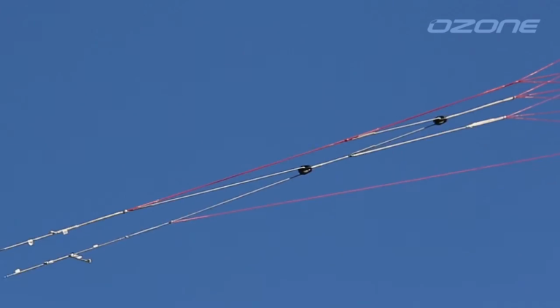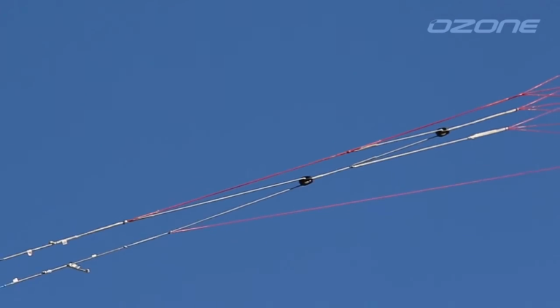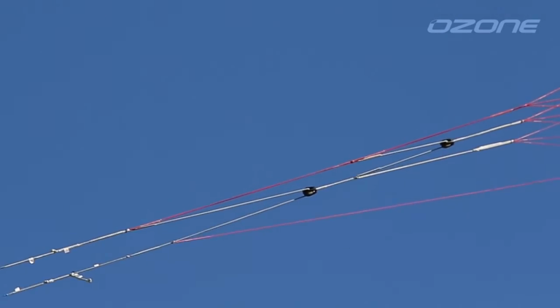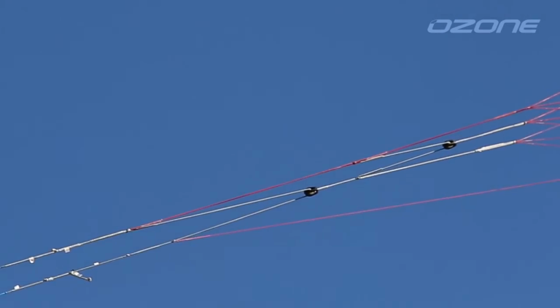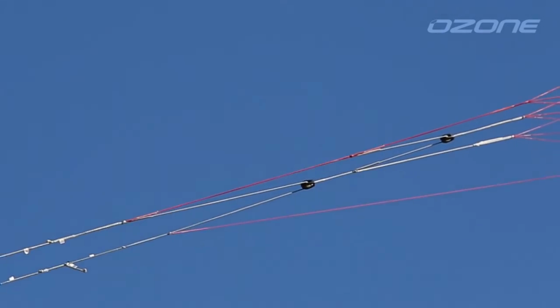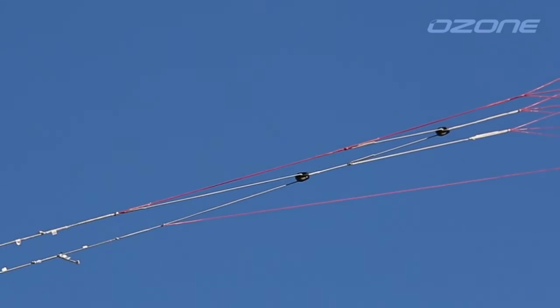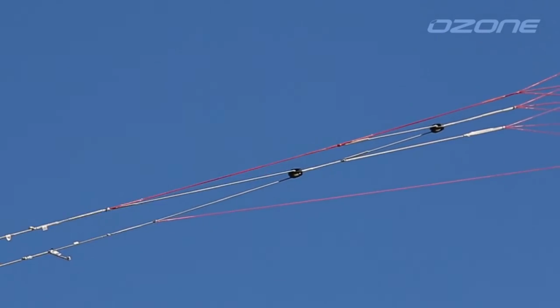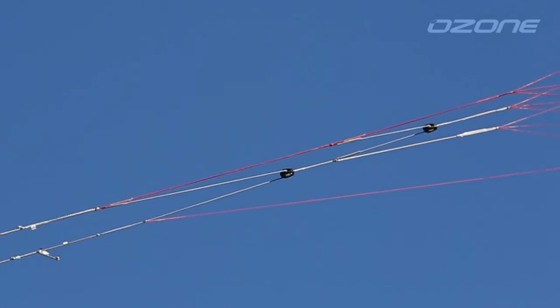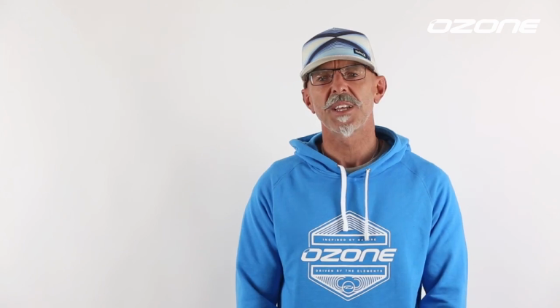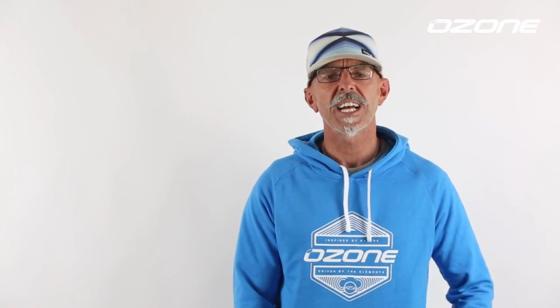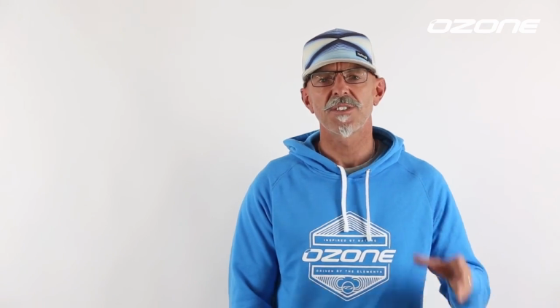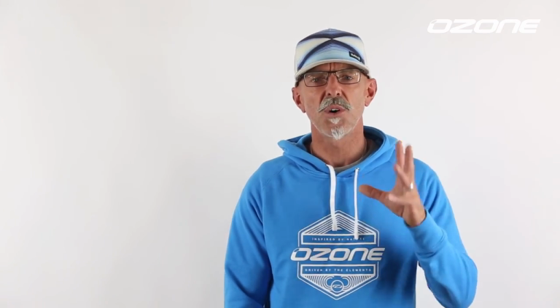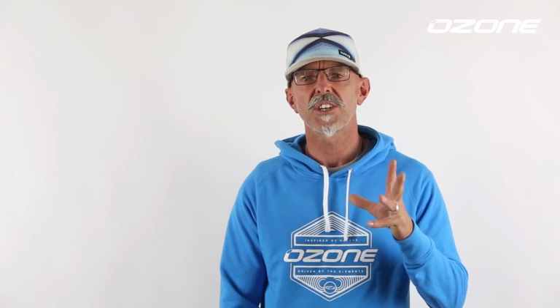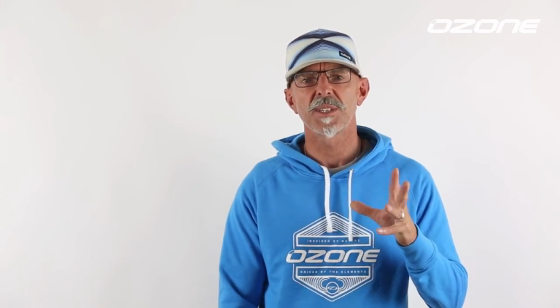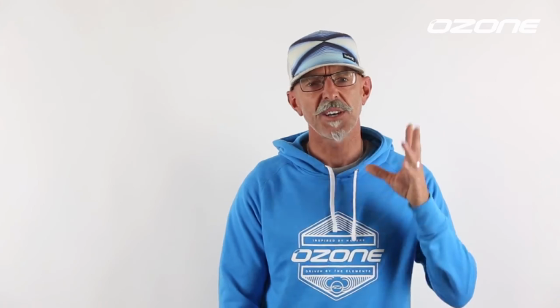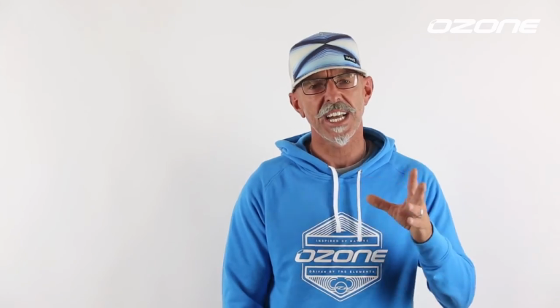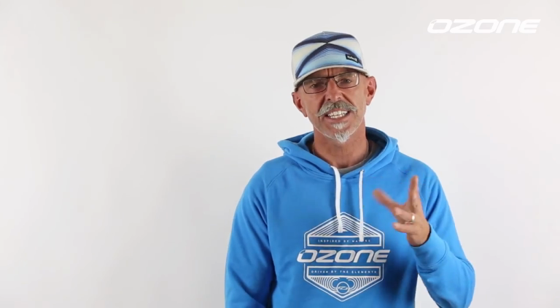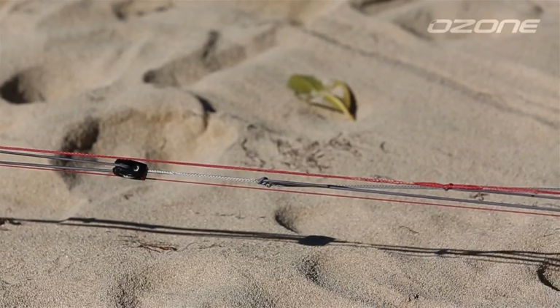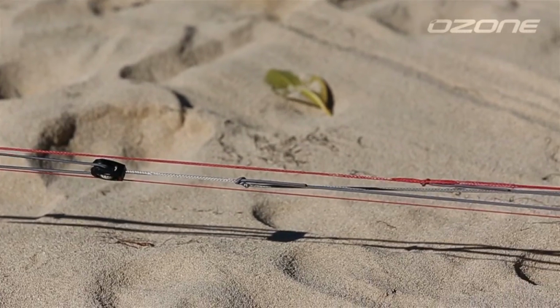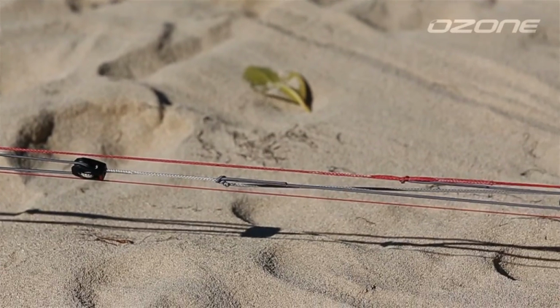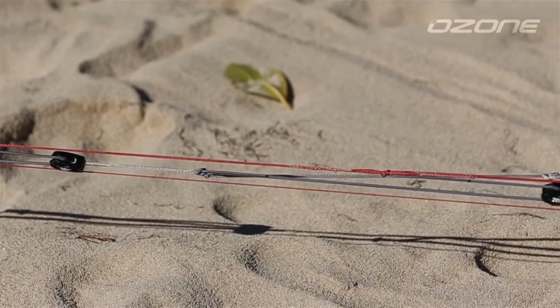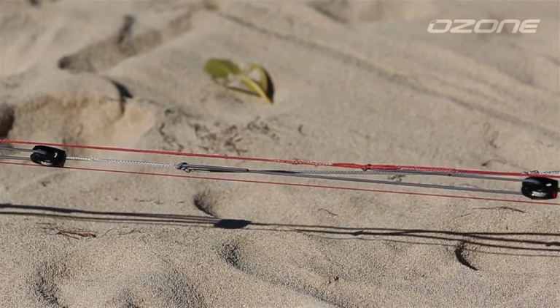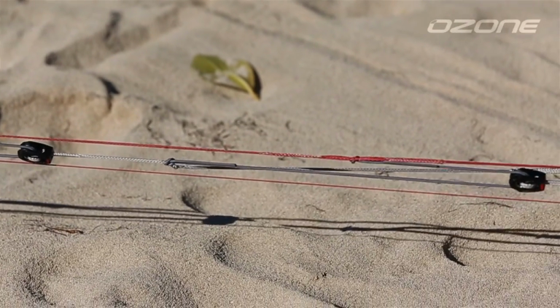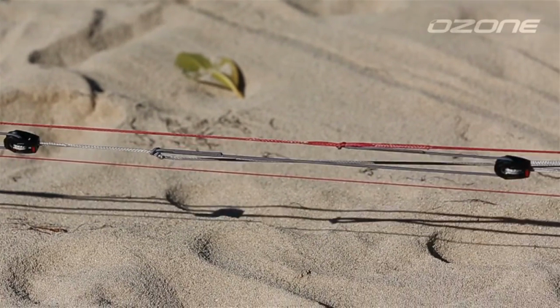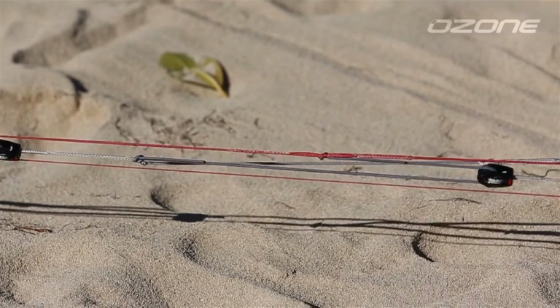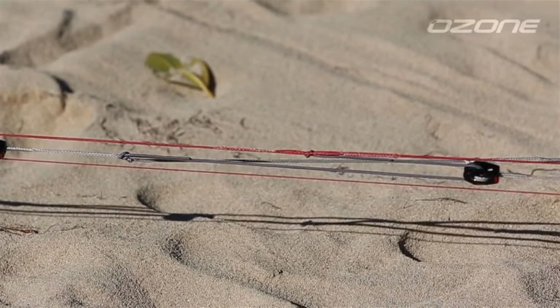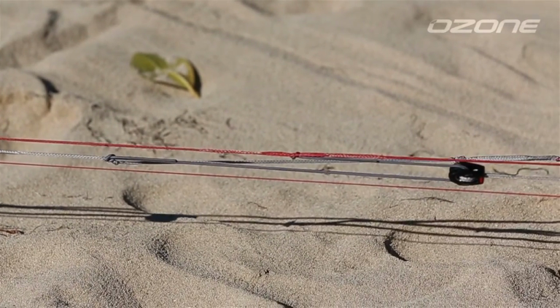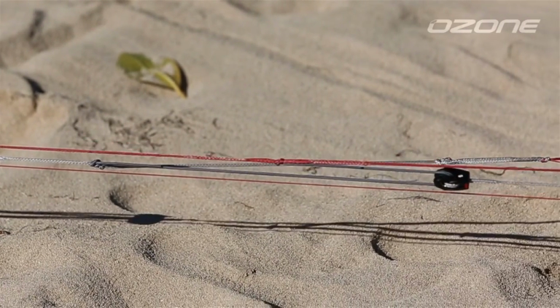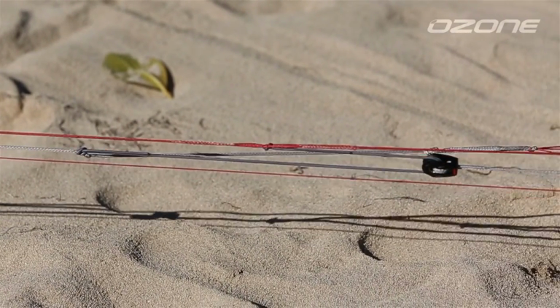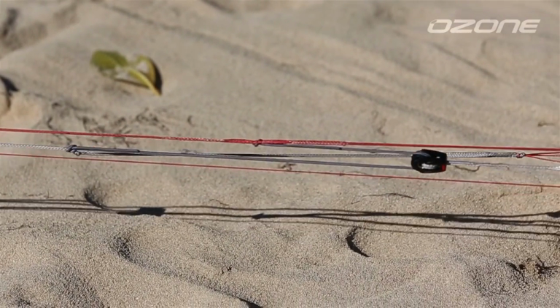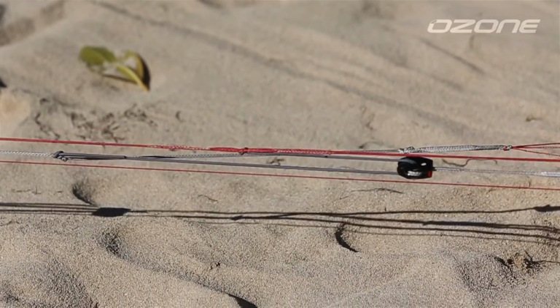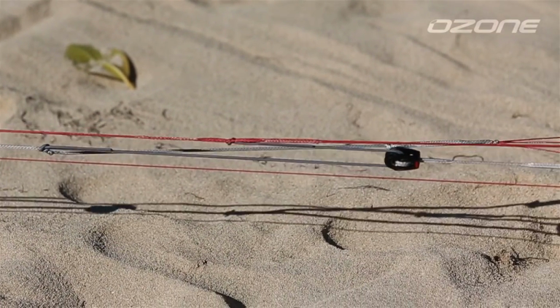We also have the new Protune Speedestone that allows for small adjustments so the kite can easily be kept in tune. We'll cover that in more detail in another video.